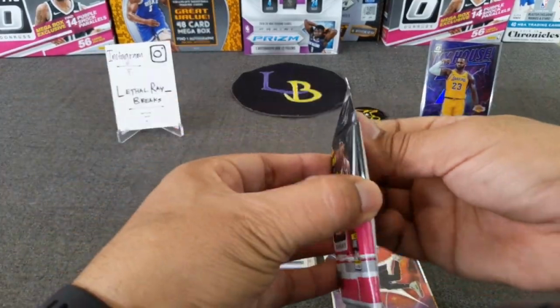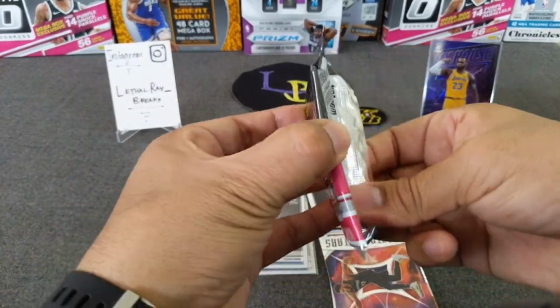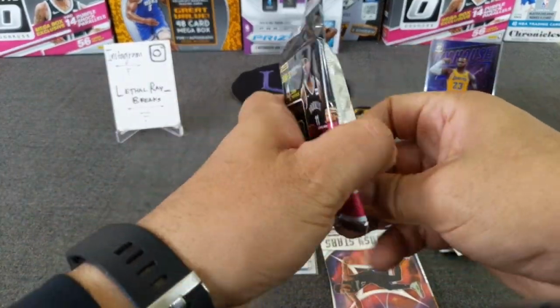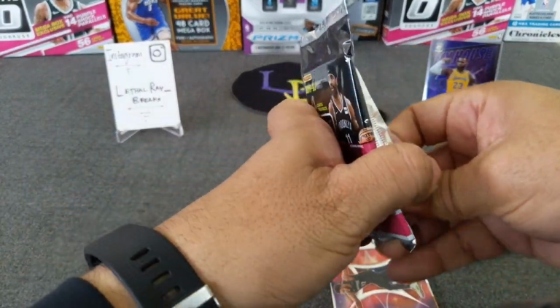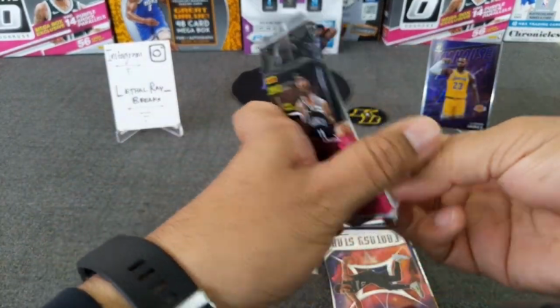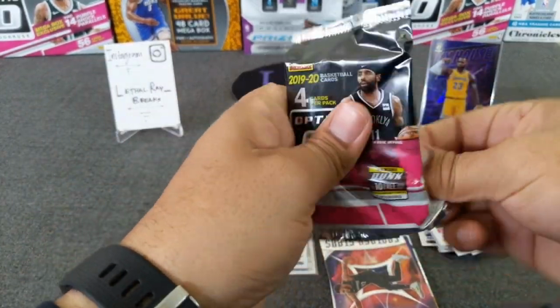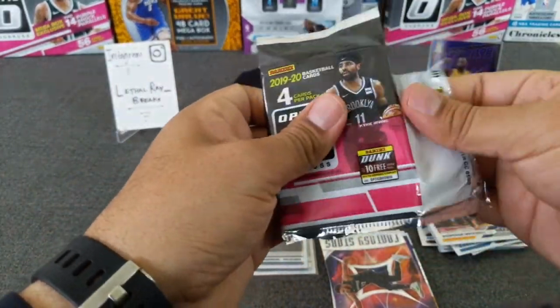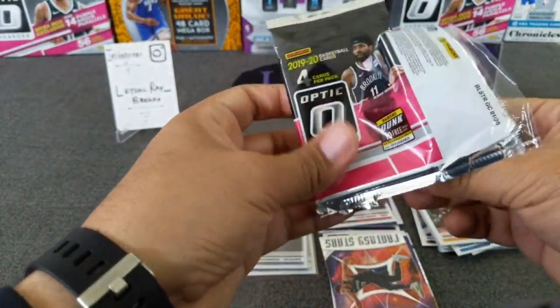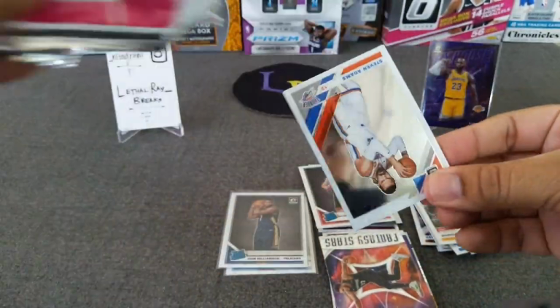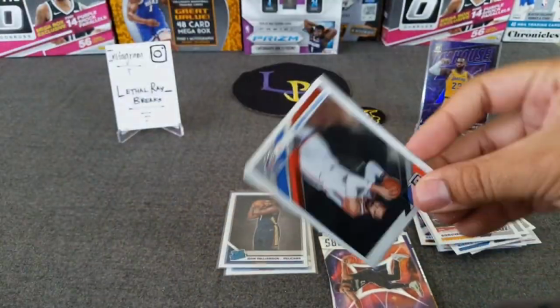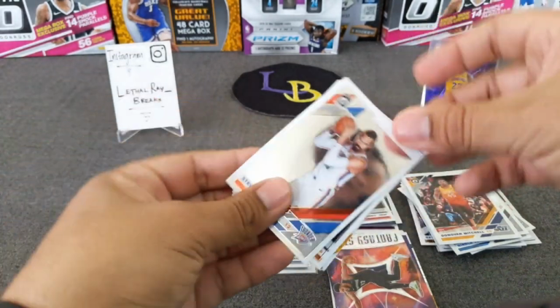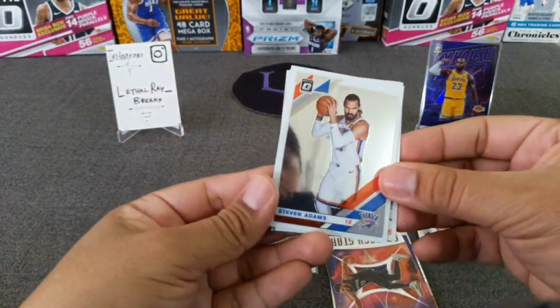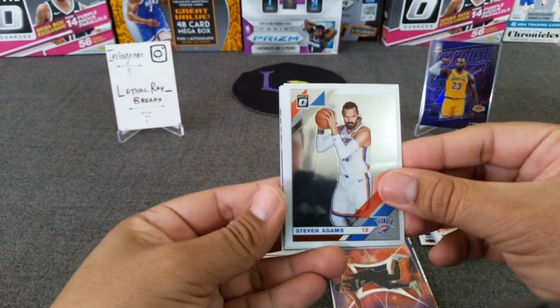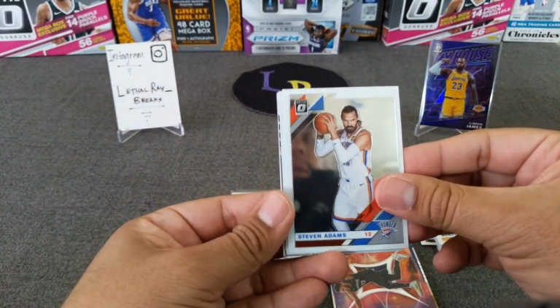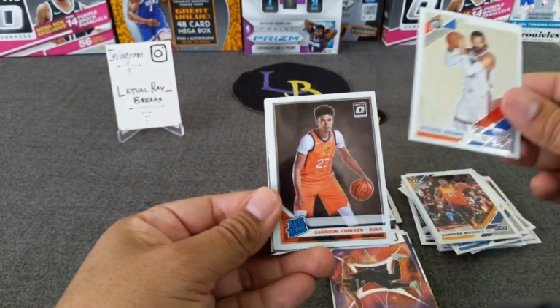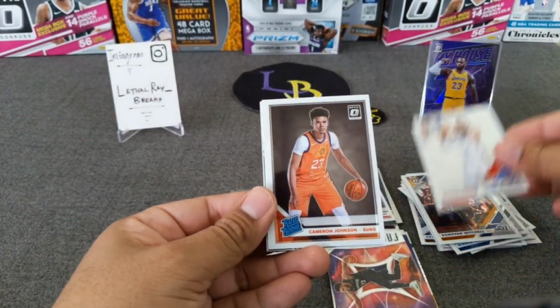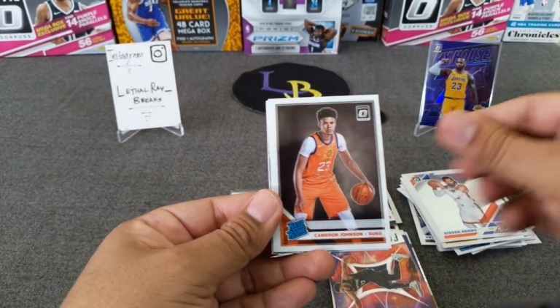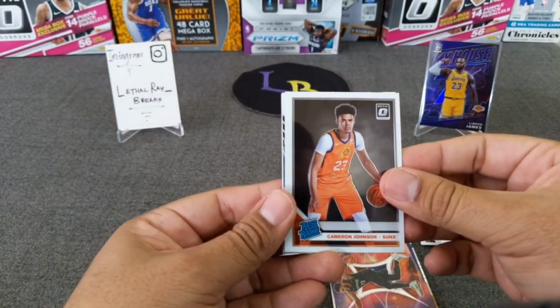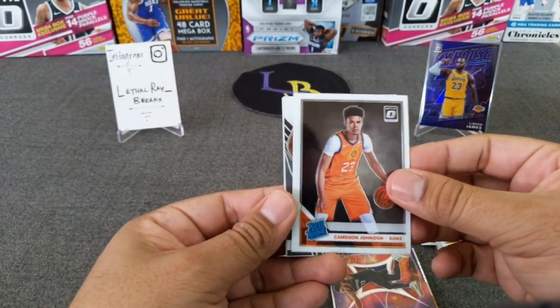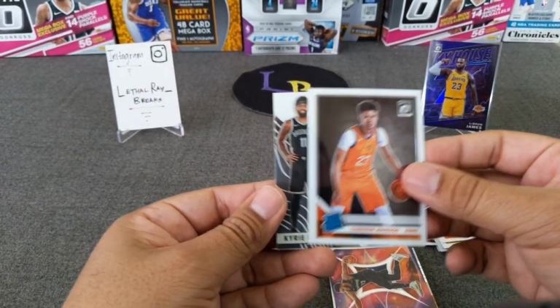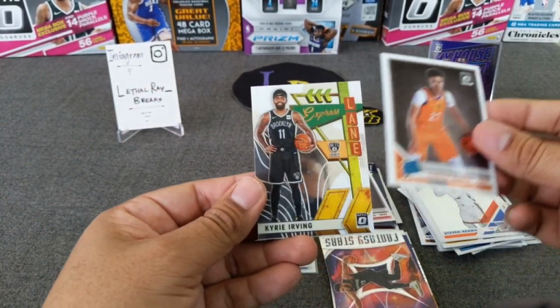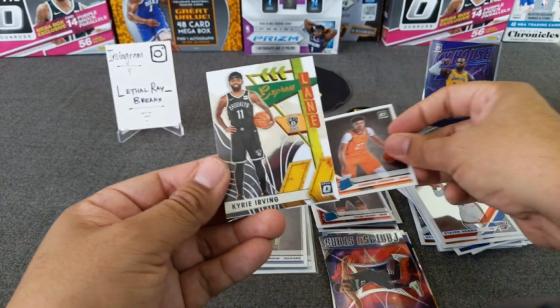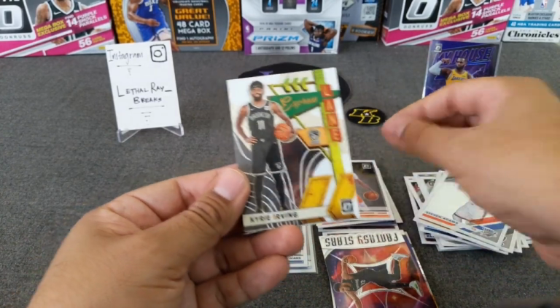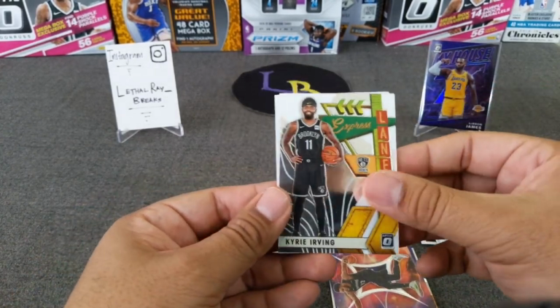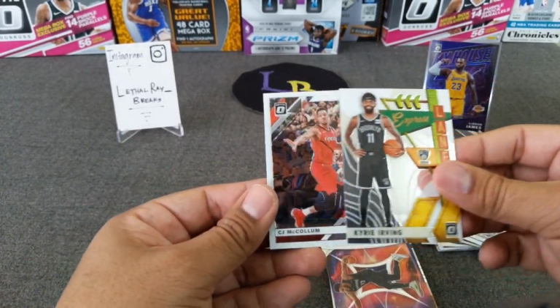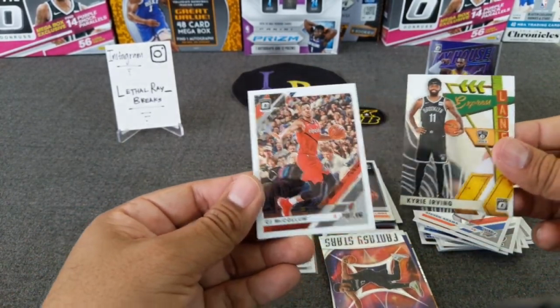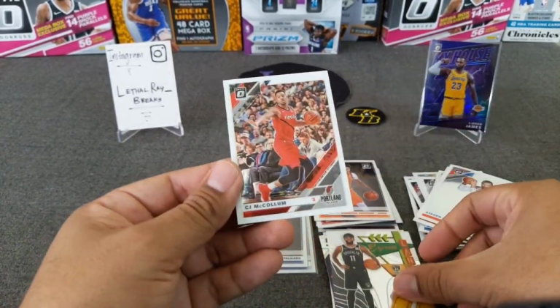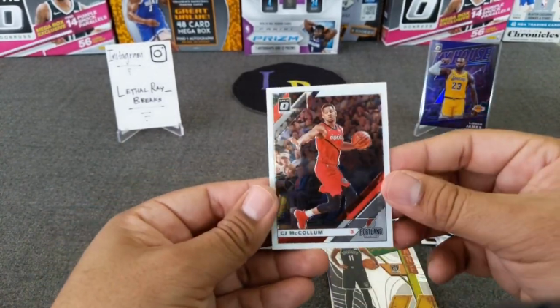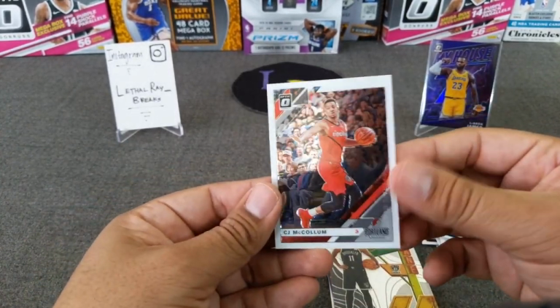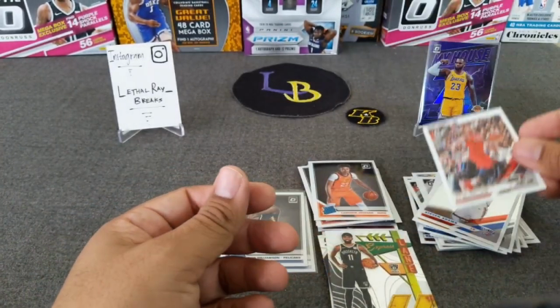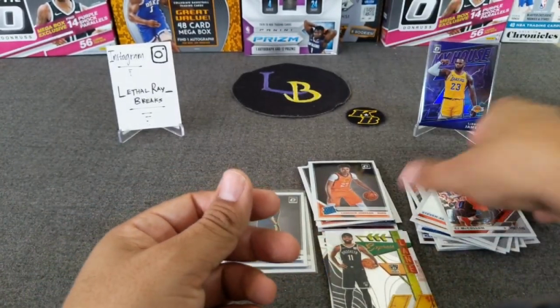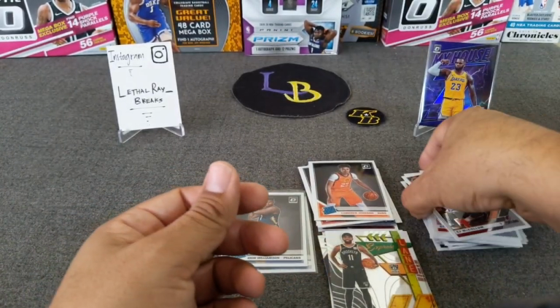Last pack of the first blaster. Steven Adams, Cam Johnson — Cameron Johnson, I should say — Kyrie Irving, and CJ McCollum. It's tax season.